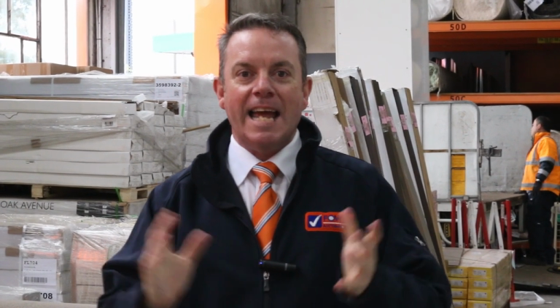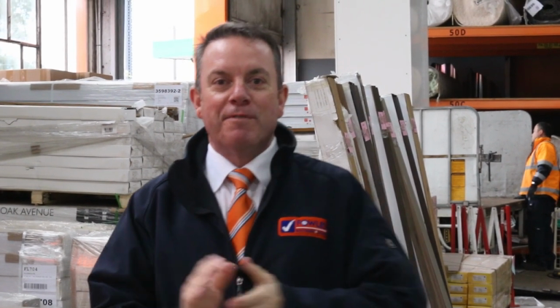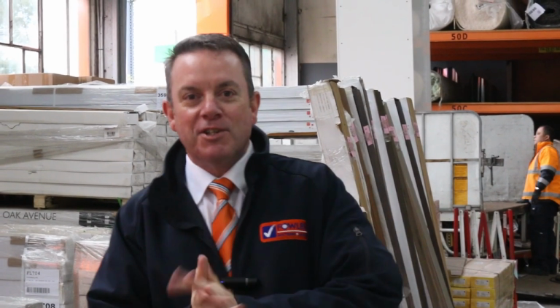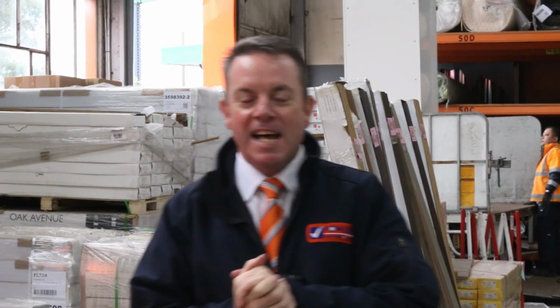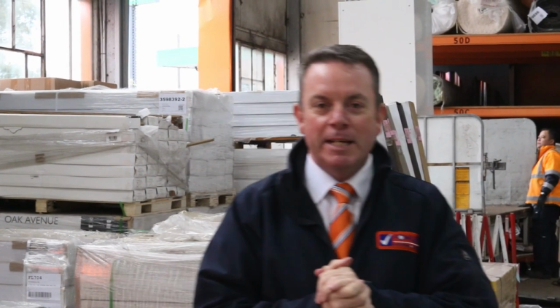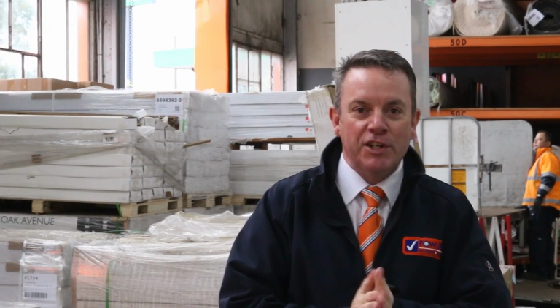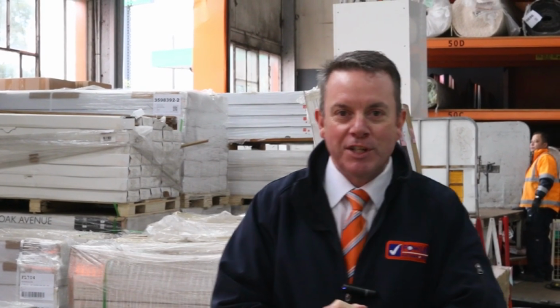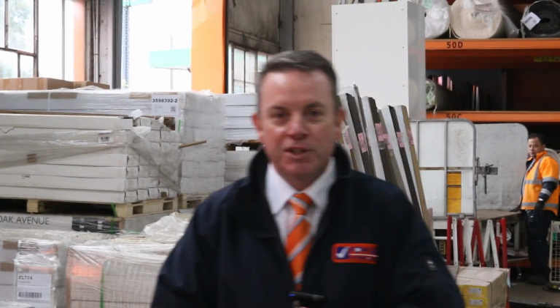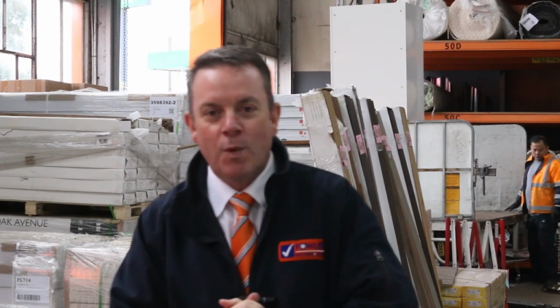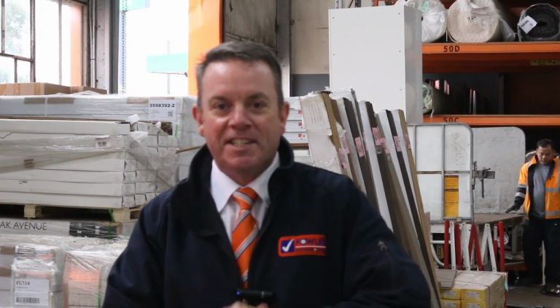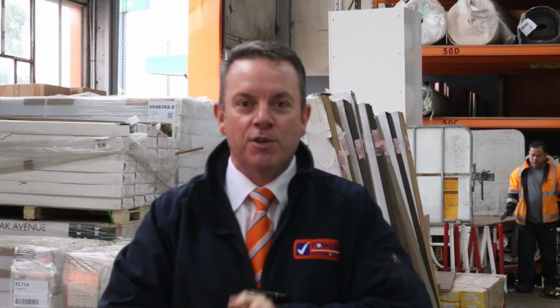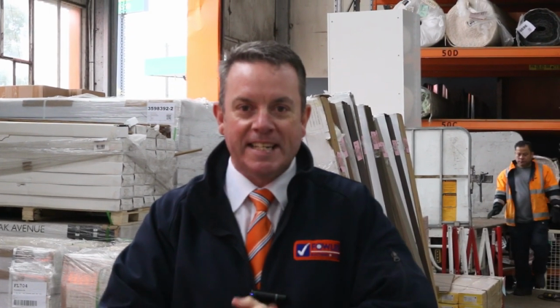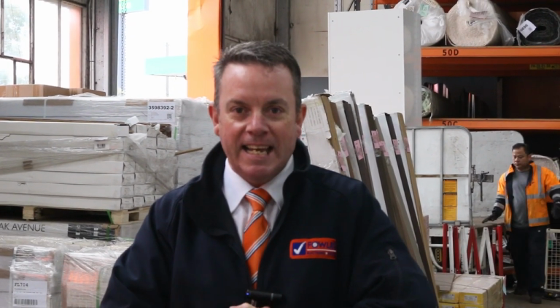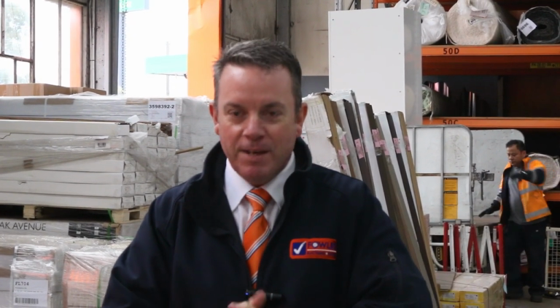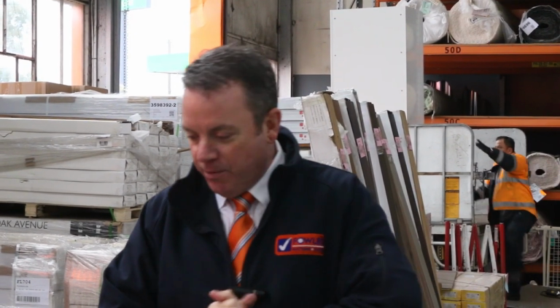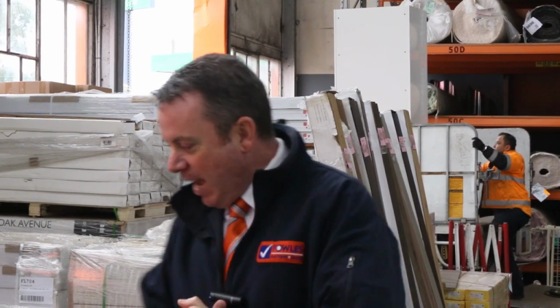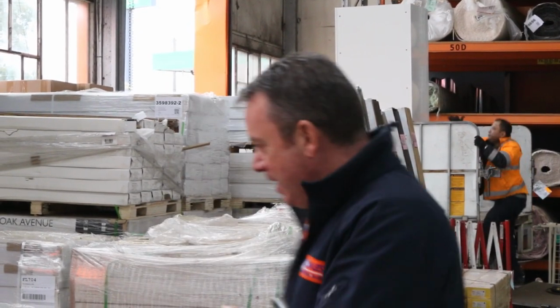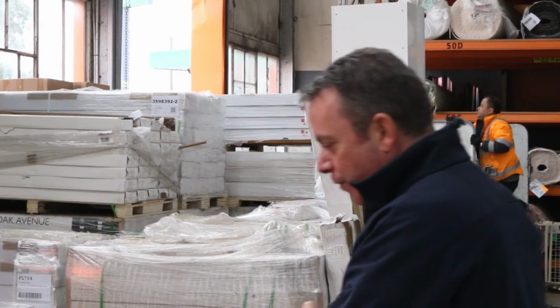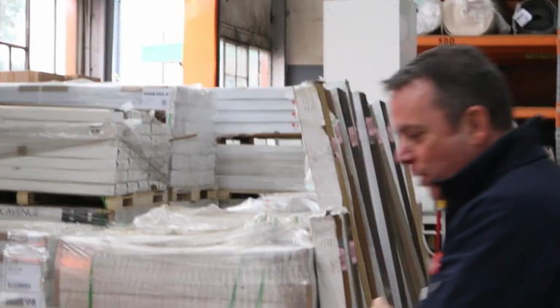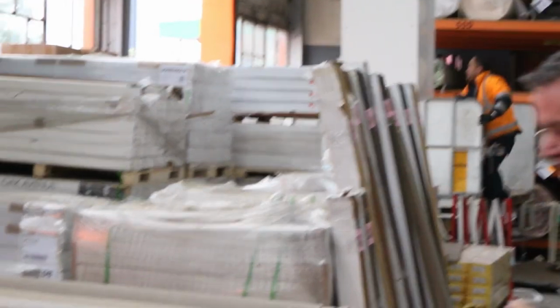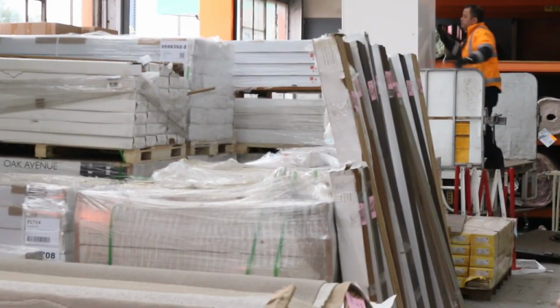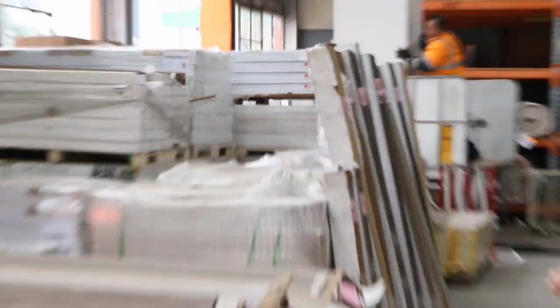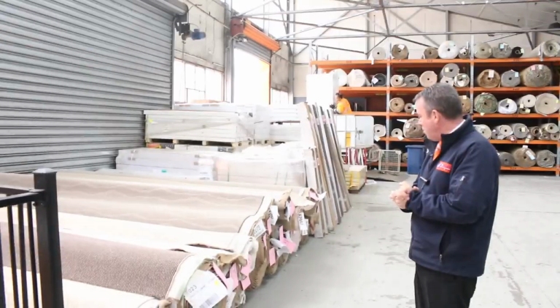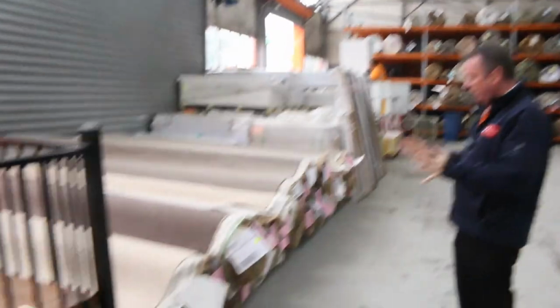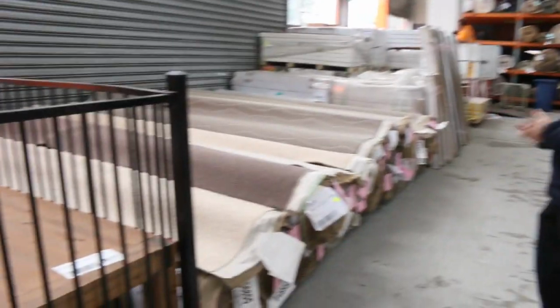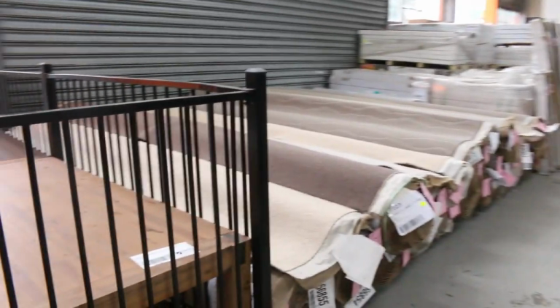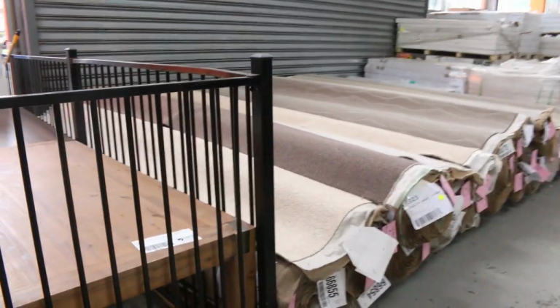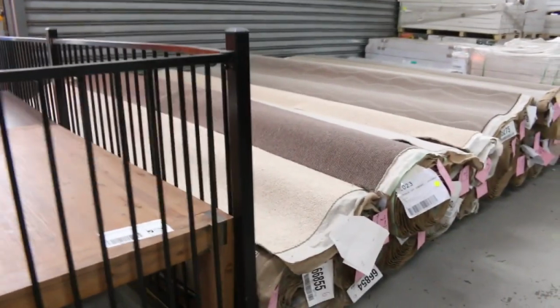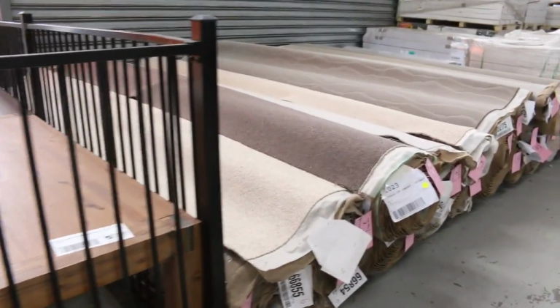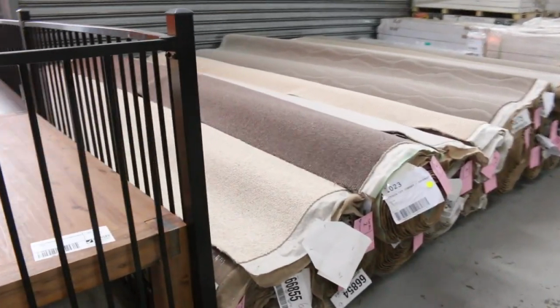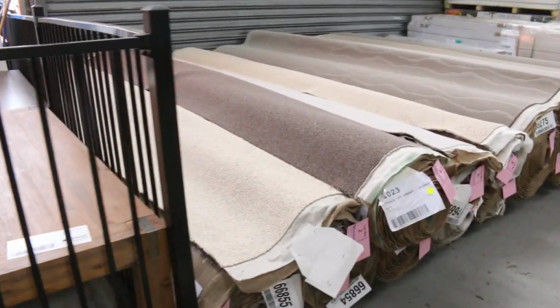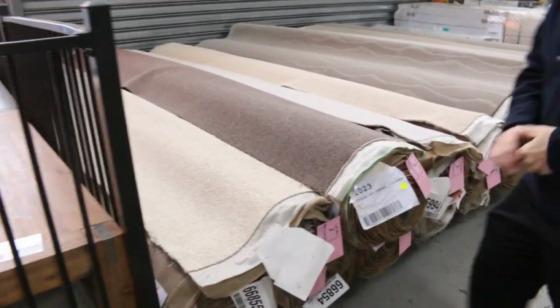G'day, I'm John from Fowler's Auction and Sales. I'm here to preview tomorrow's carpet auction — that's Wednesday the 7th of August at 10am. Have a look at these beautiful wool carpets that have just come in. We've got a whole new load that's come in from VCC and some really high quality gear.